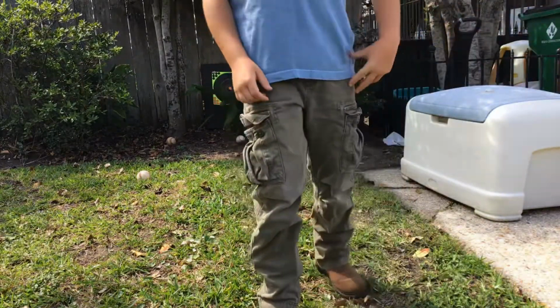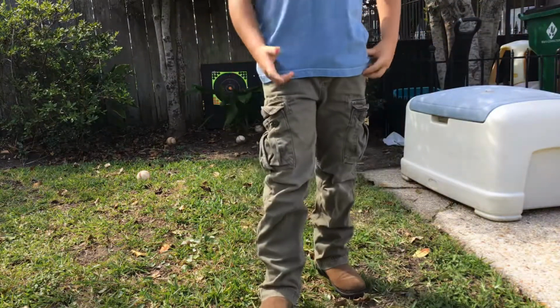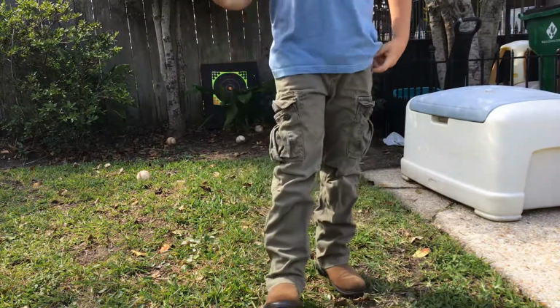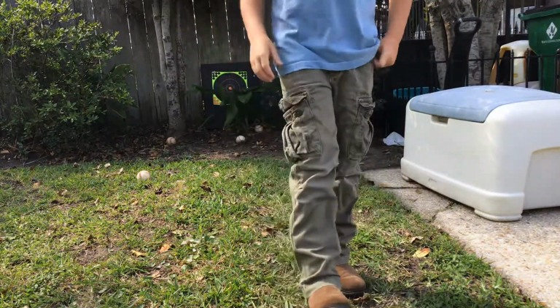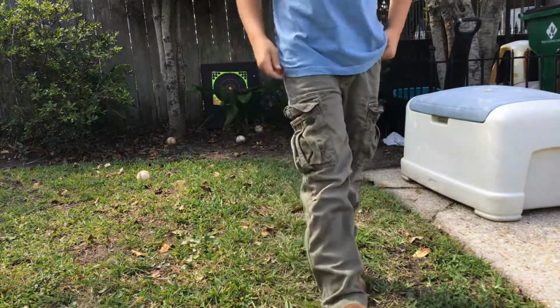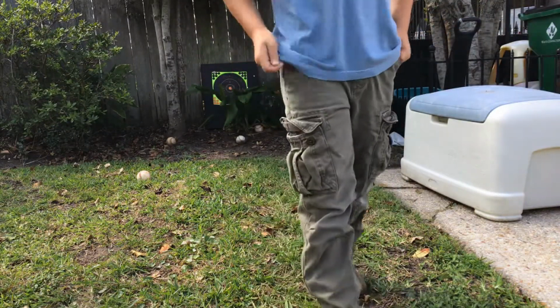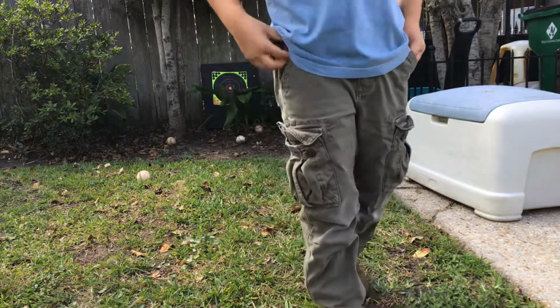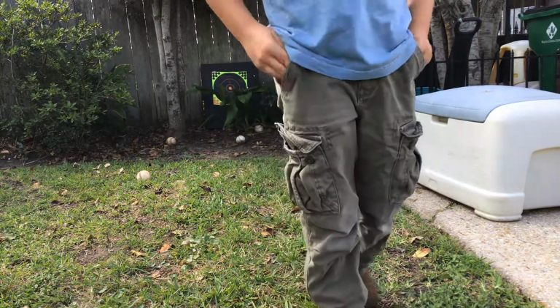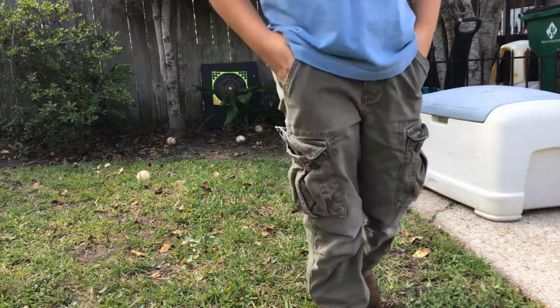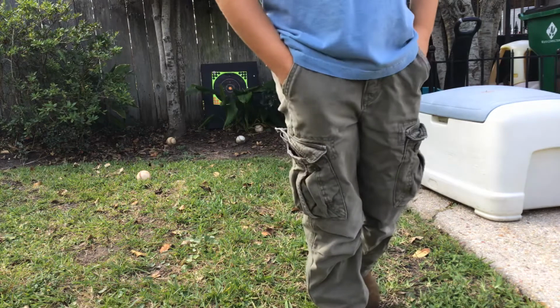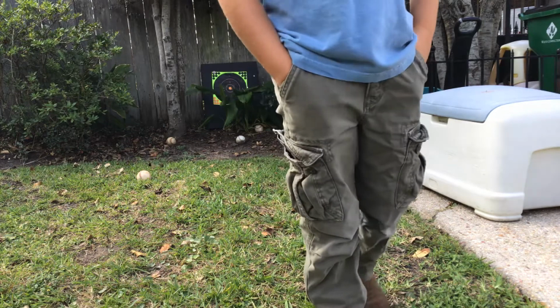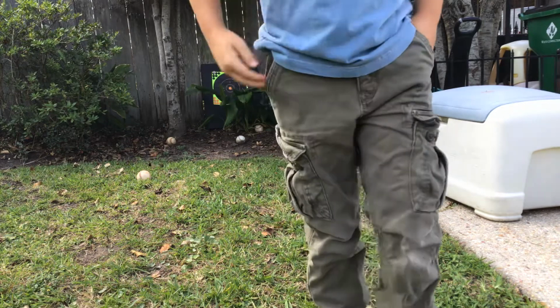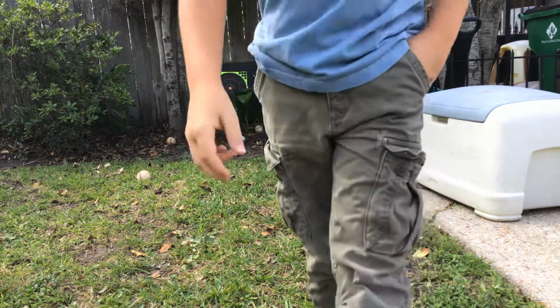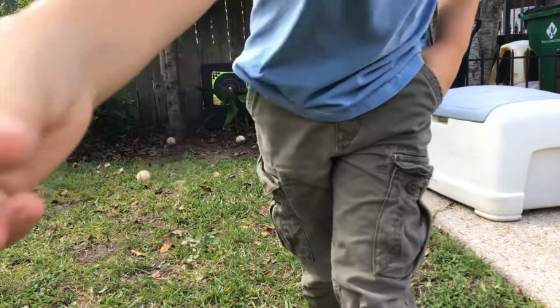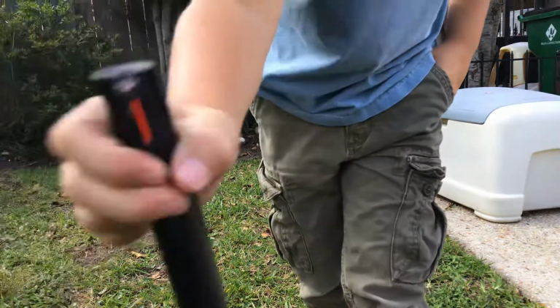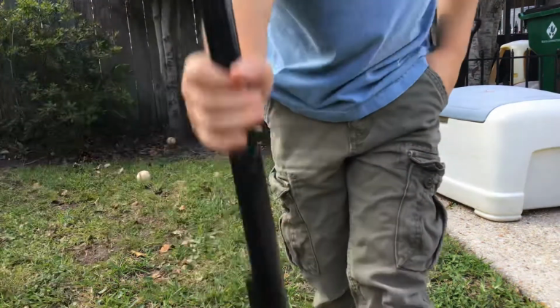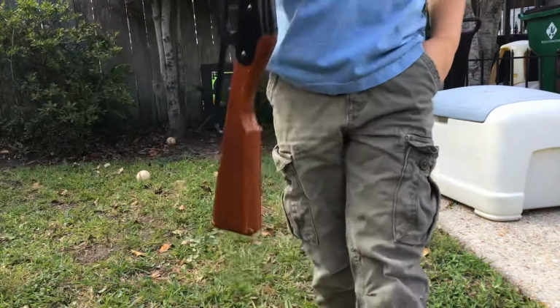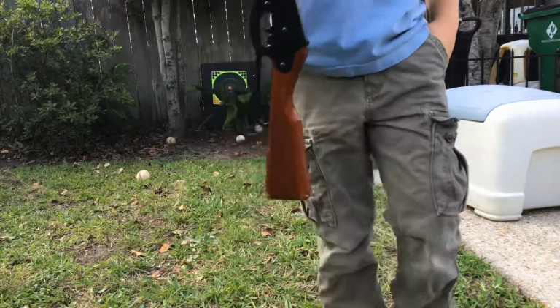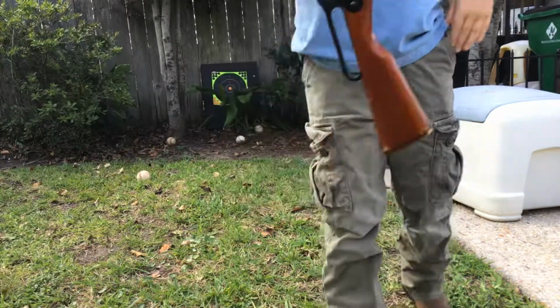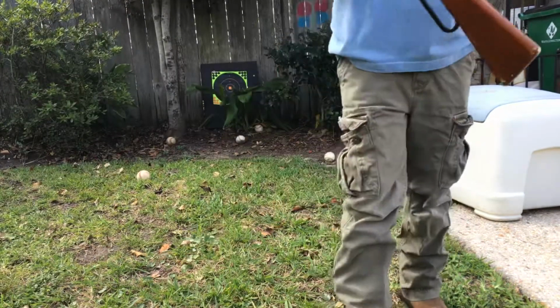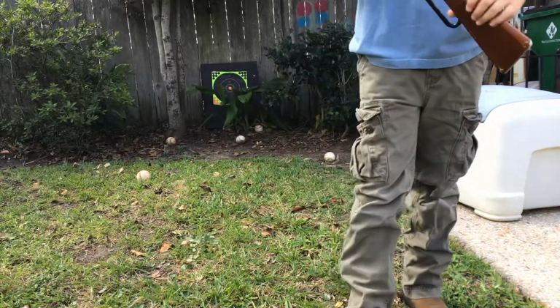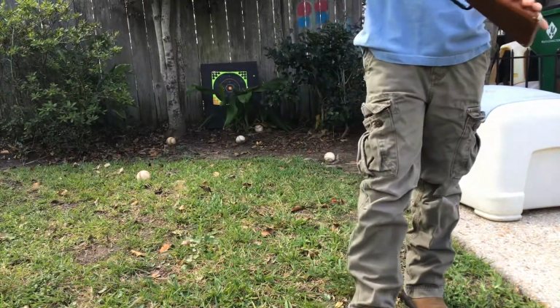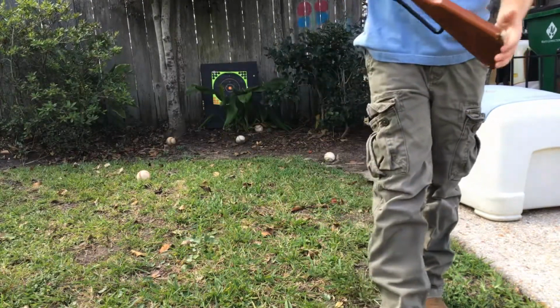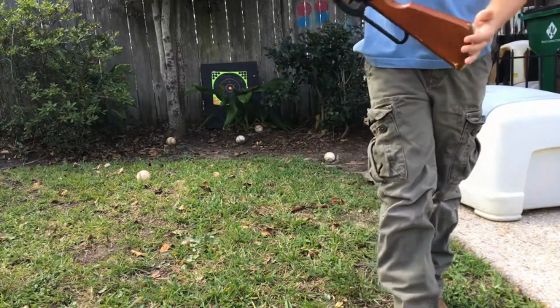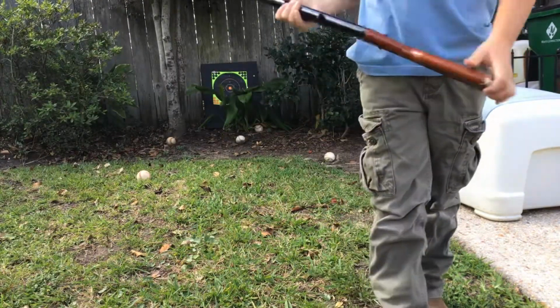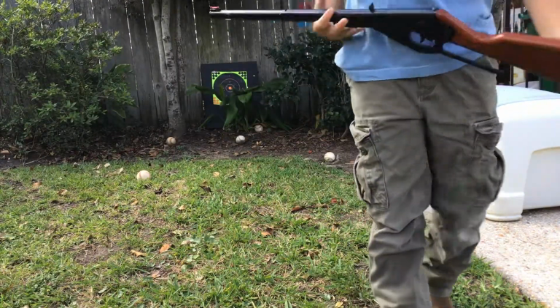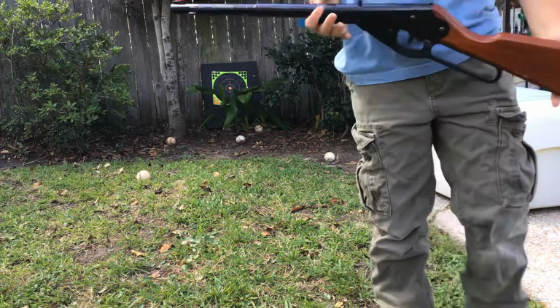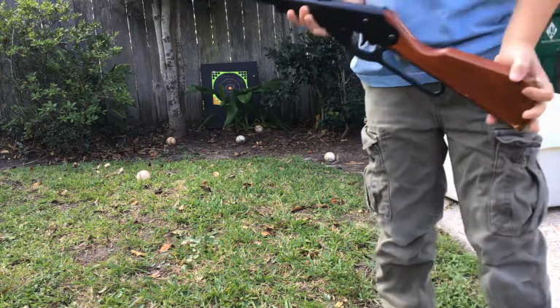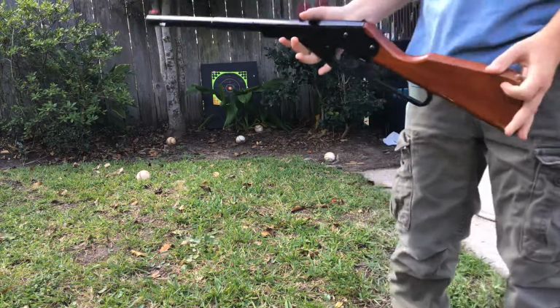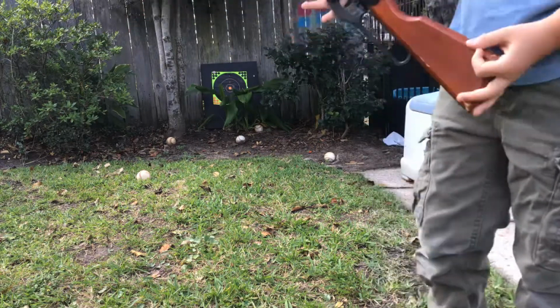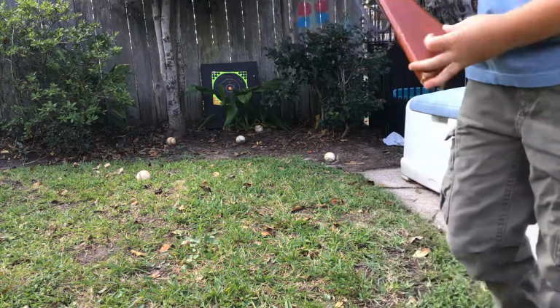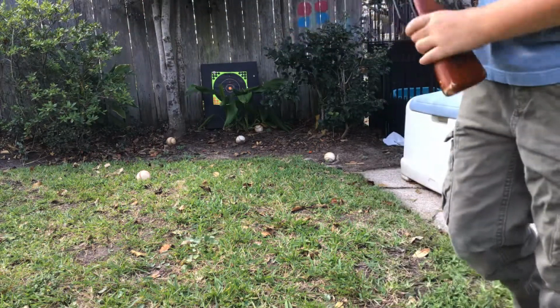Hi, I'm Nash from Nash Hasler and today I'm going to show y'all how to use a BB gun and I'm just going to get on with it.